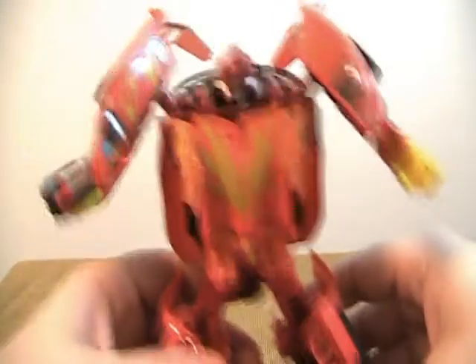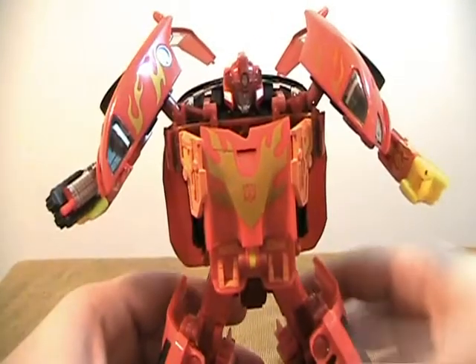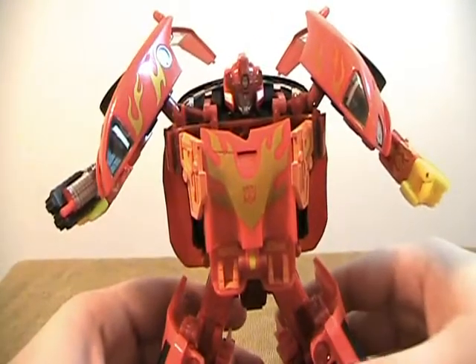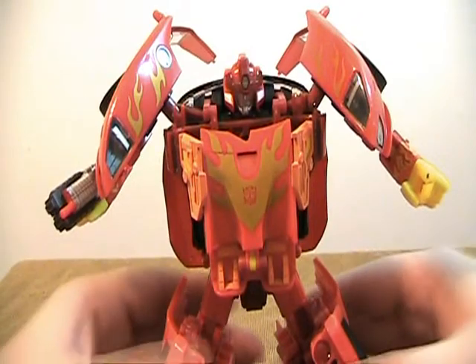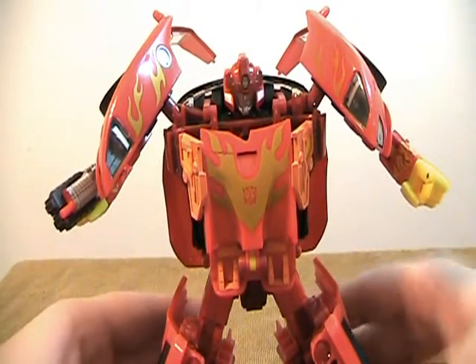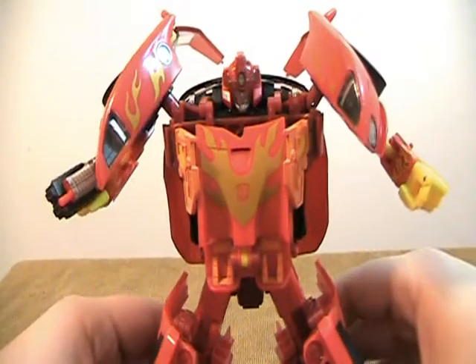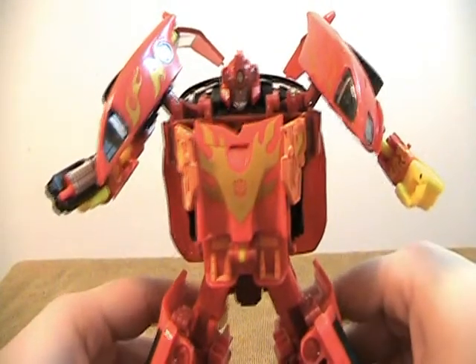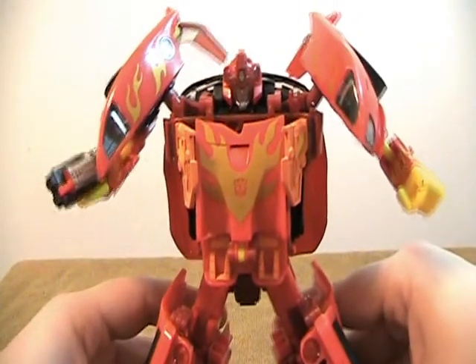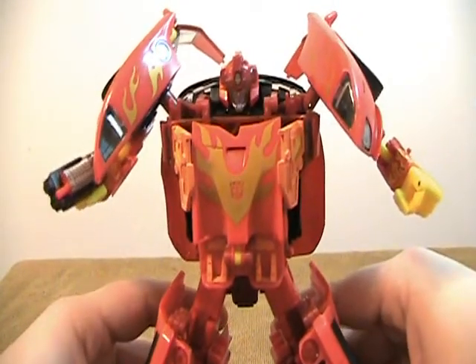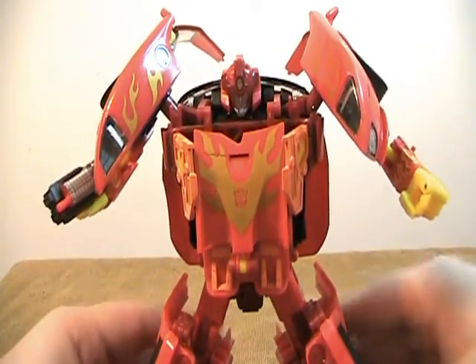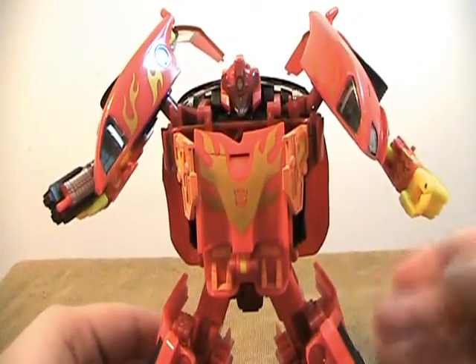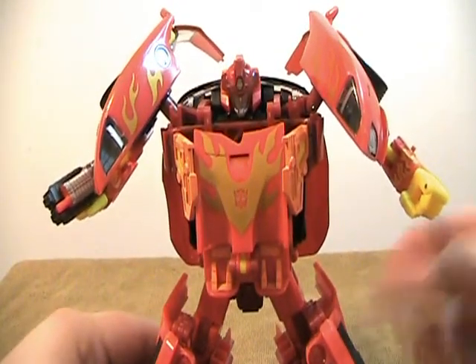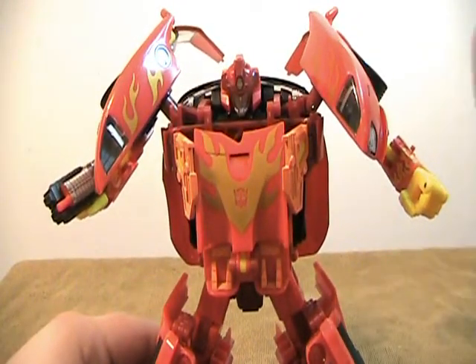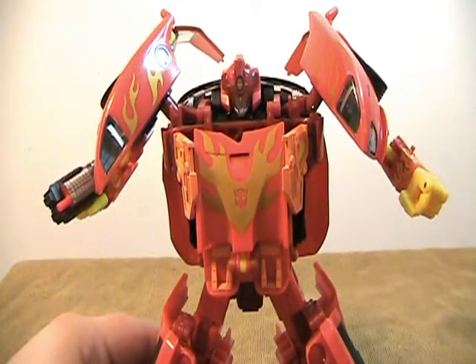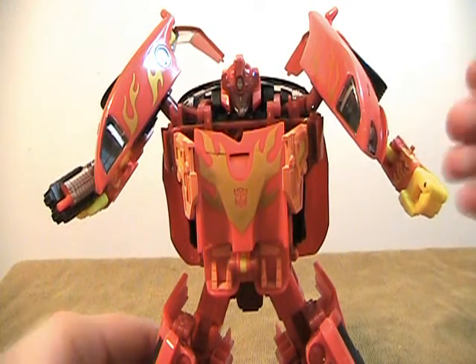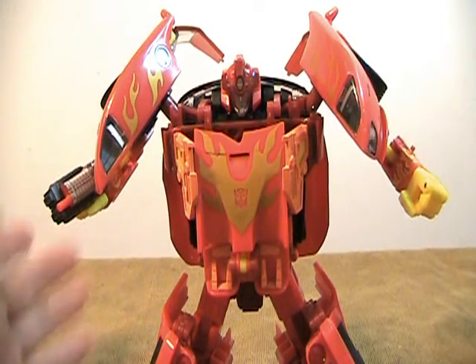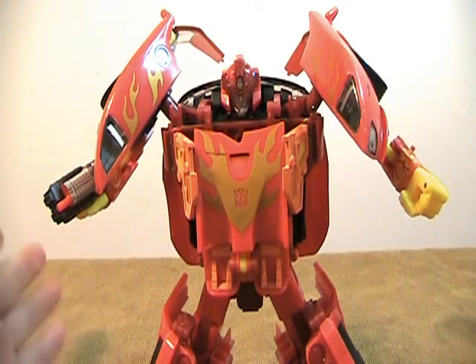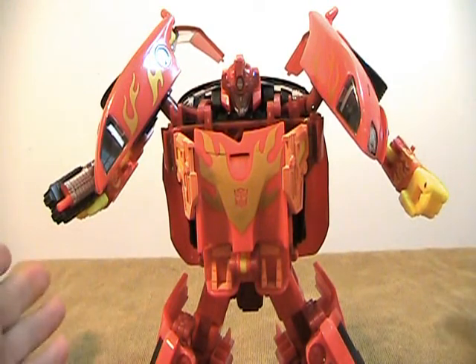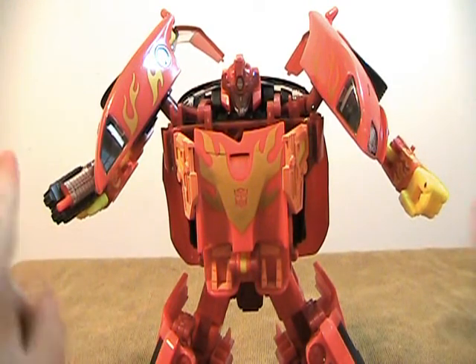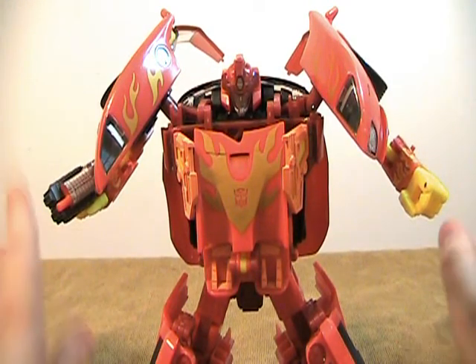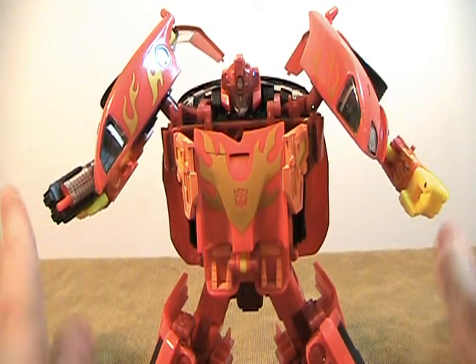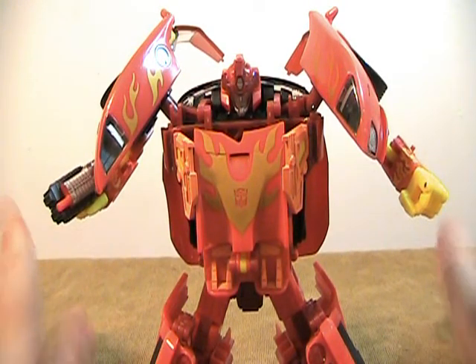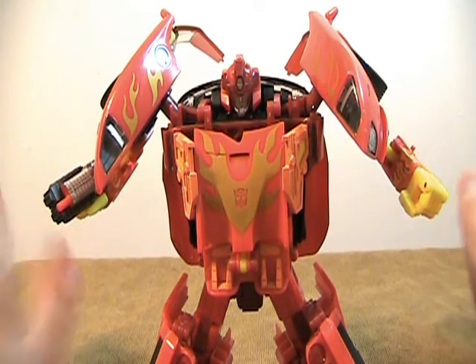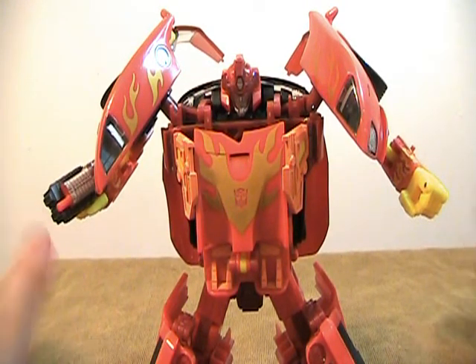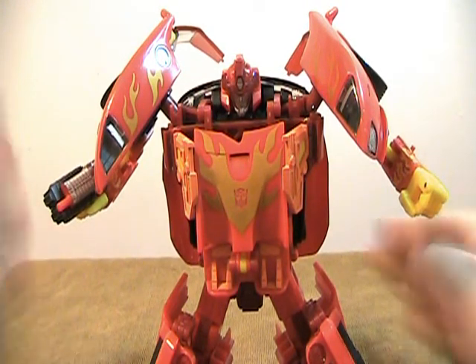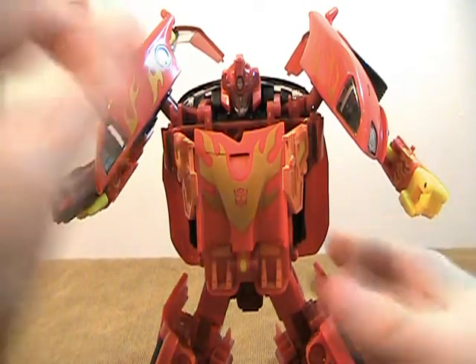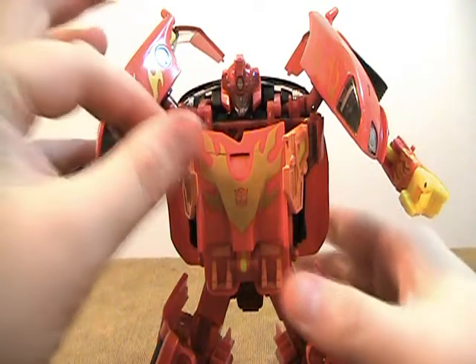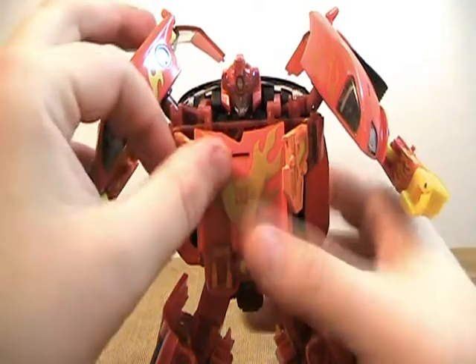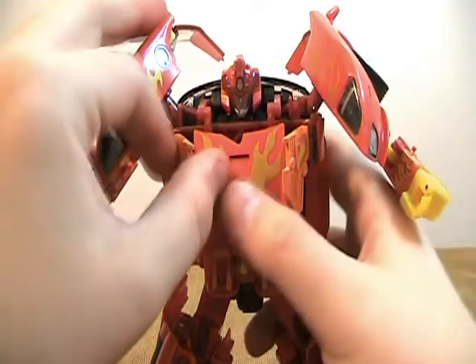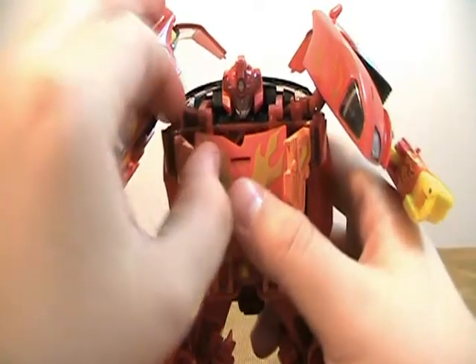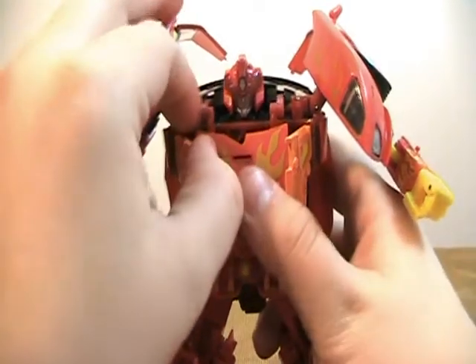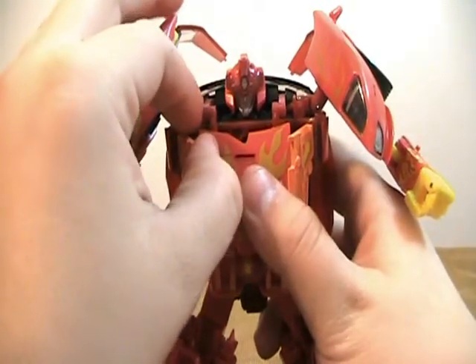But in playing around with this figure I figured out another way to transform the chest that does require a little bit of modification, but a far easier mod to do exactly right — that makes for a very, very nice chest transformation.